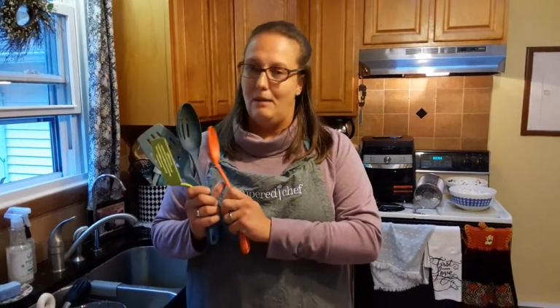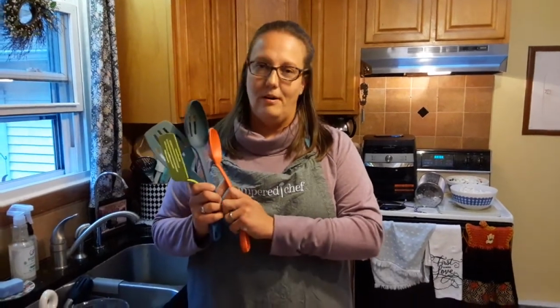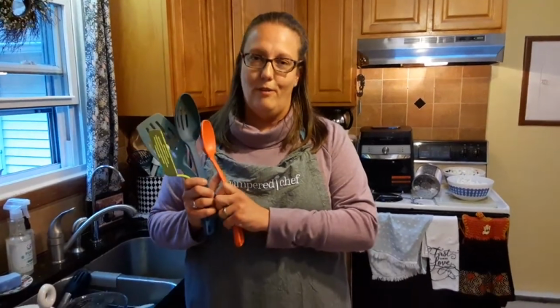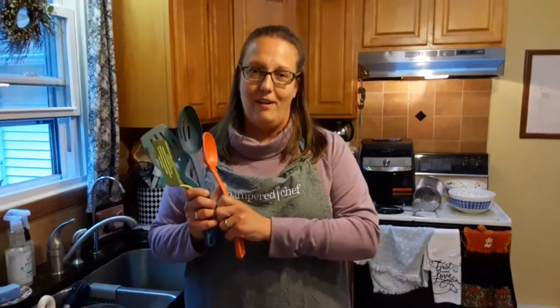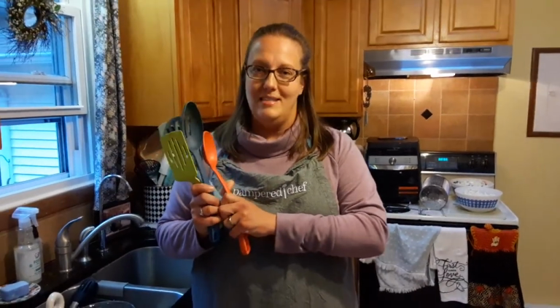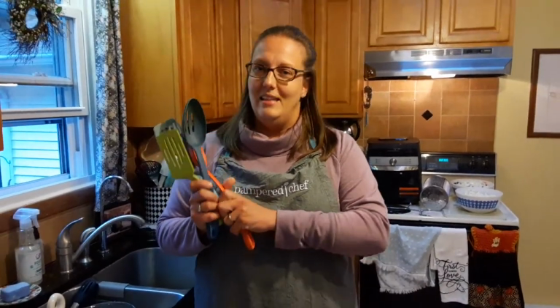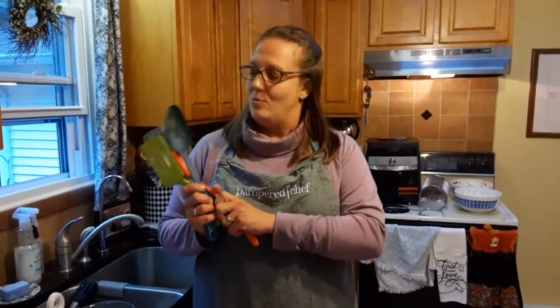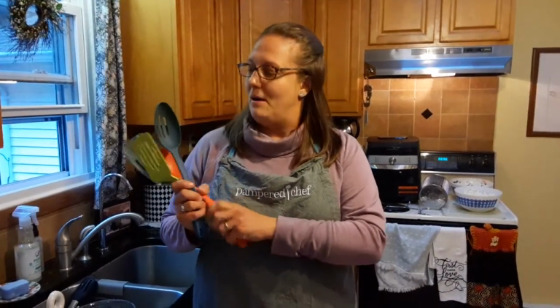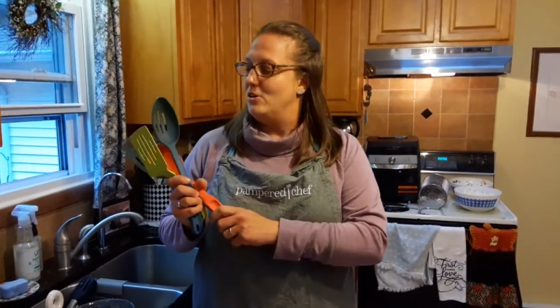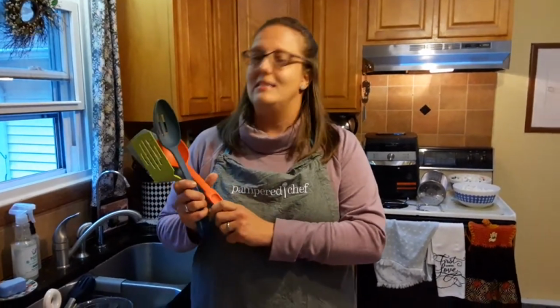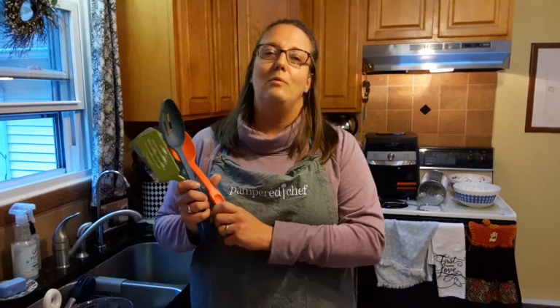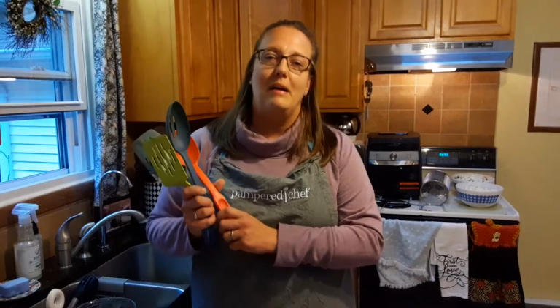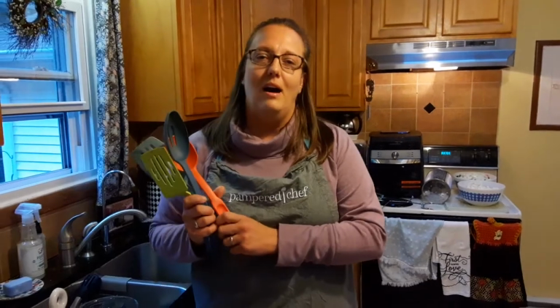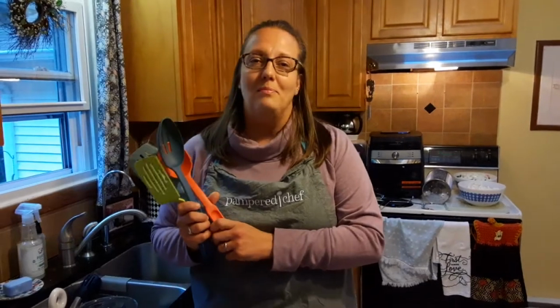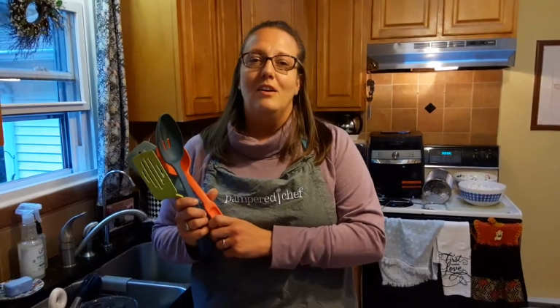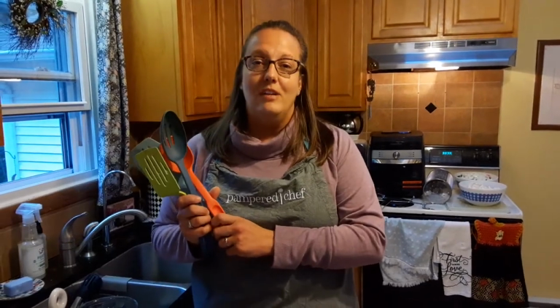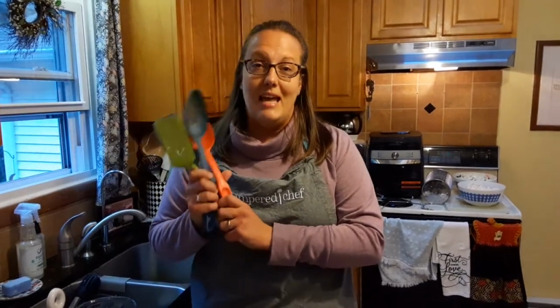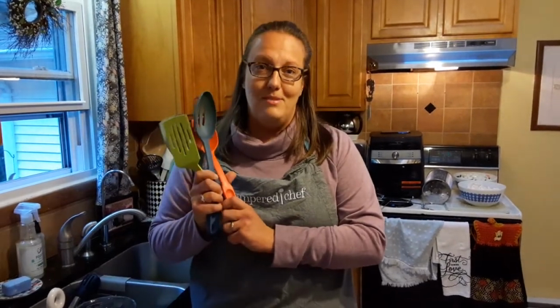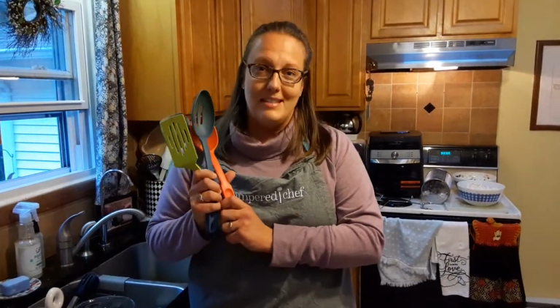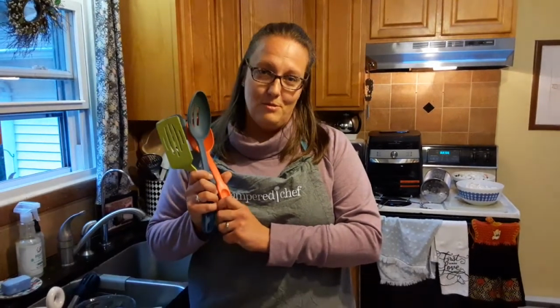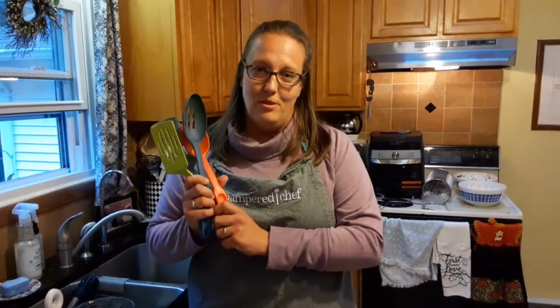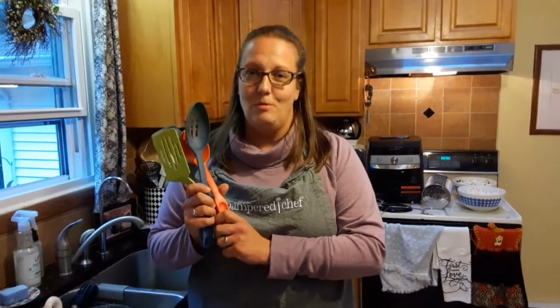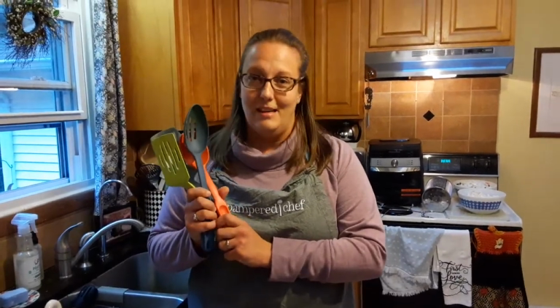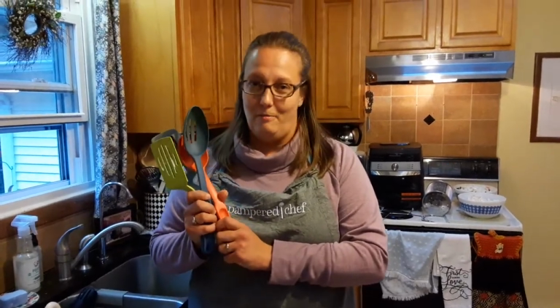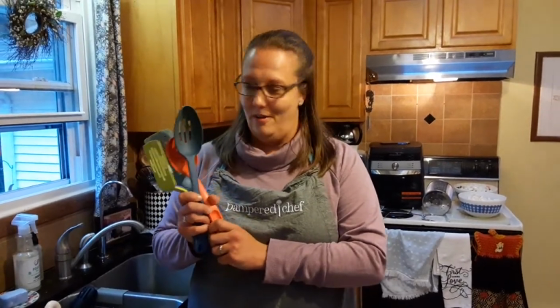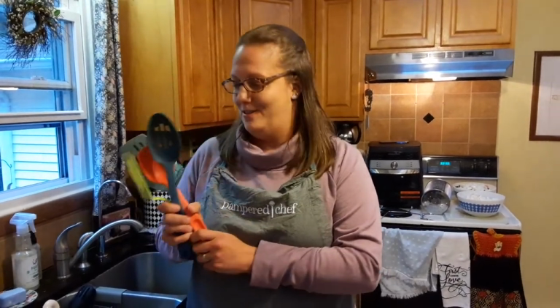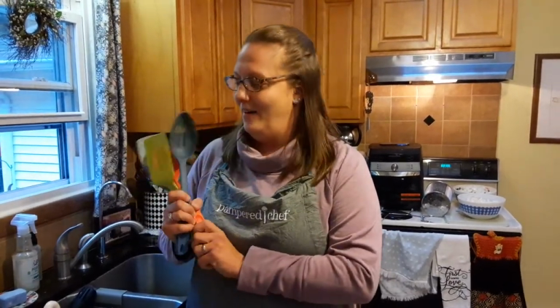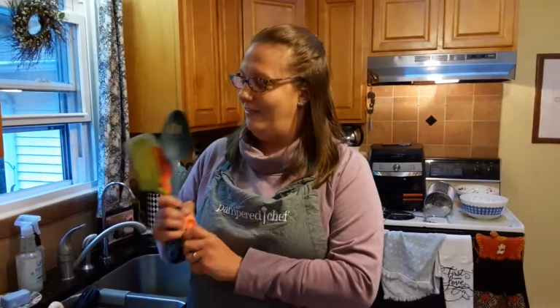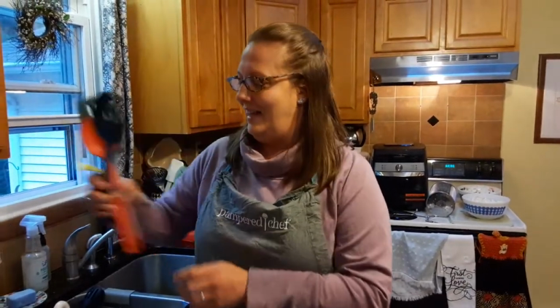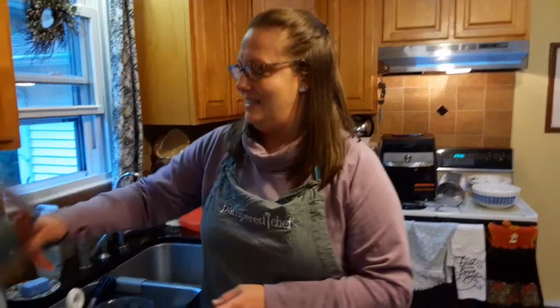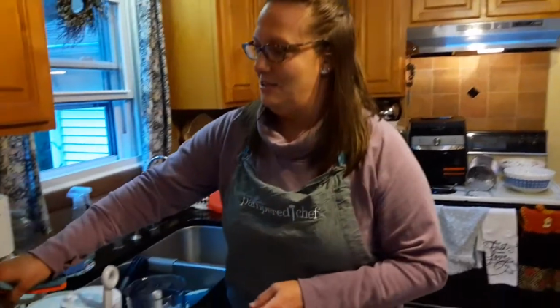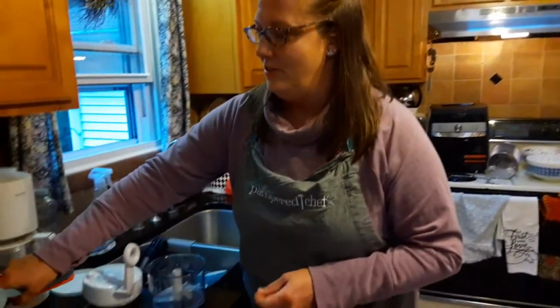I got these as a surprise — I had a party for a friend, these were on my wish list, and when my goodies came, these came too. So it was a gift from her. I really like these. These are special.